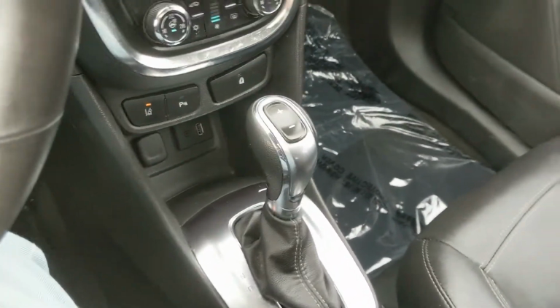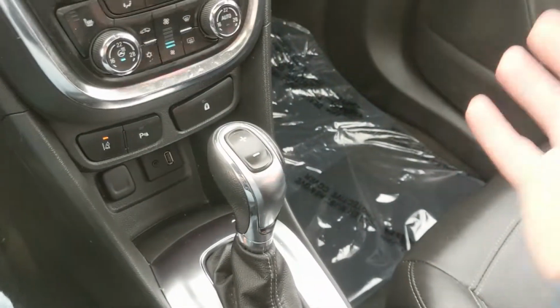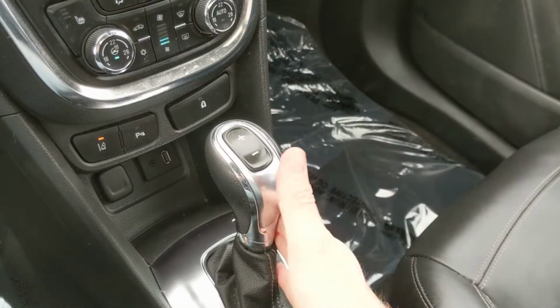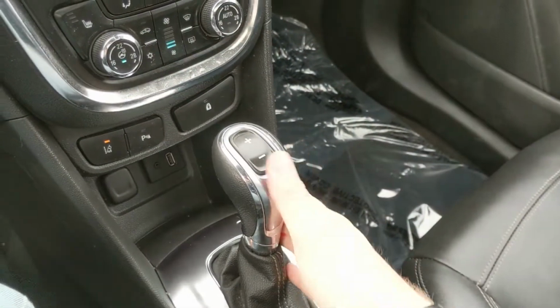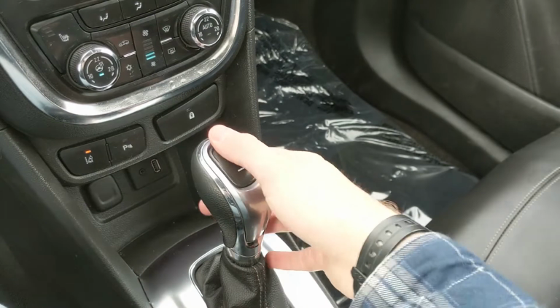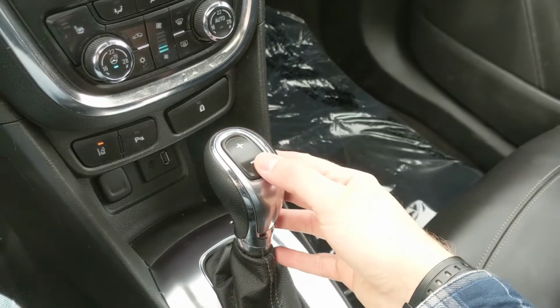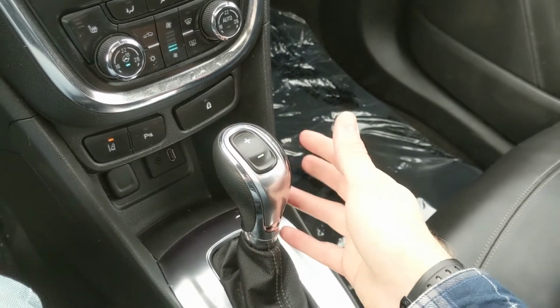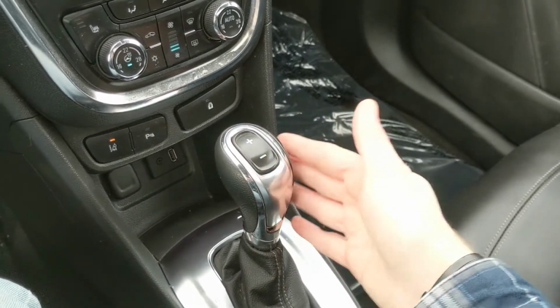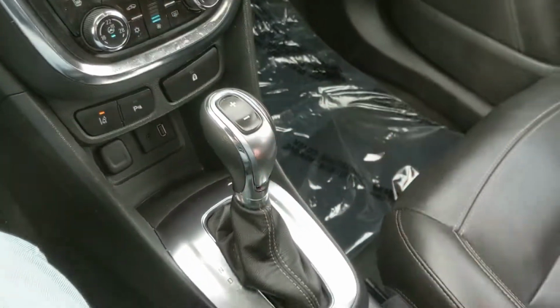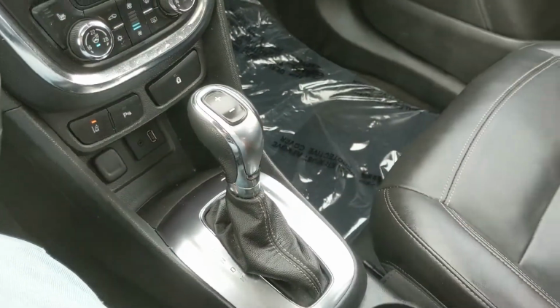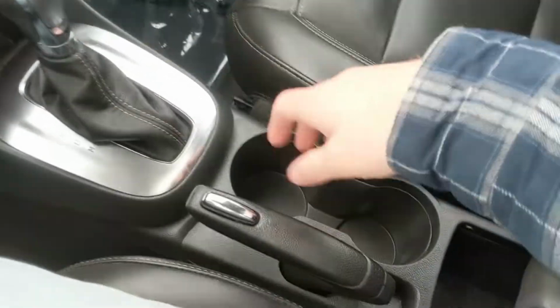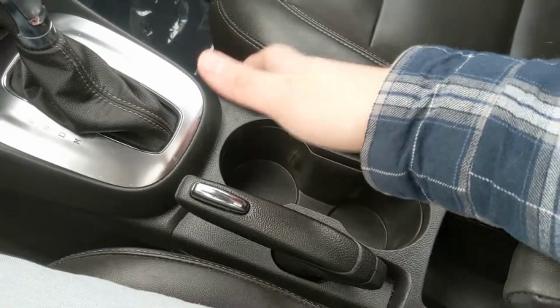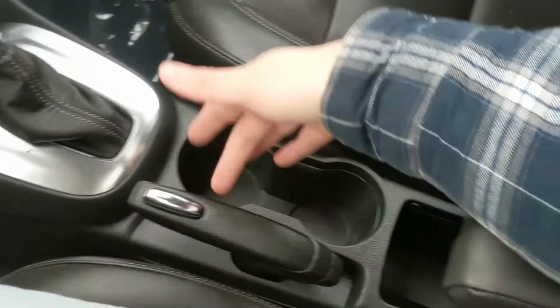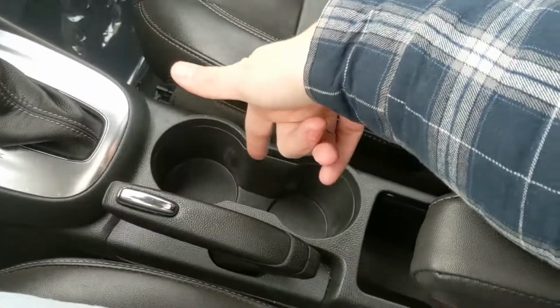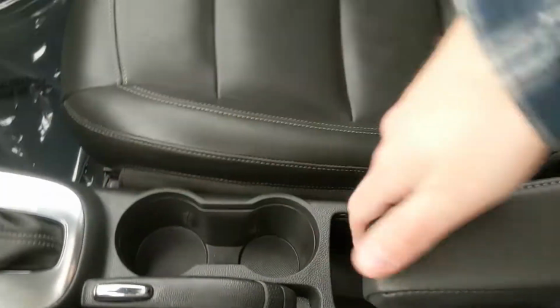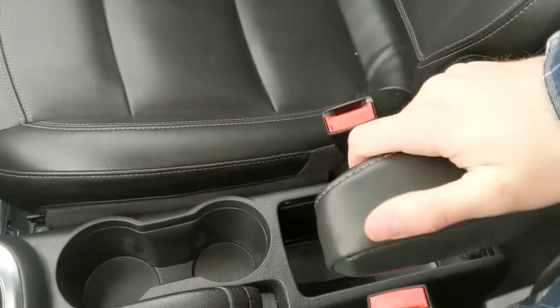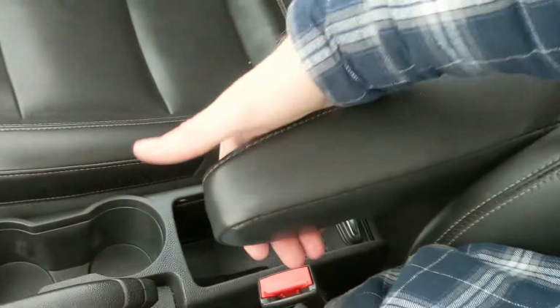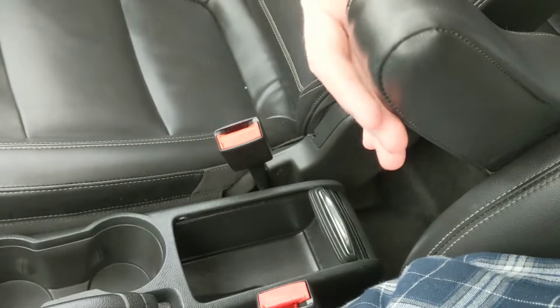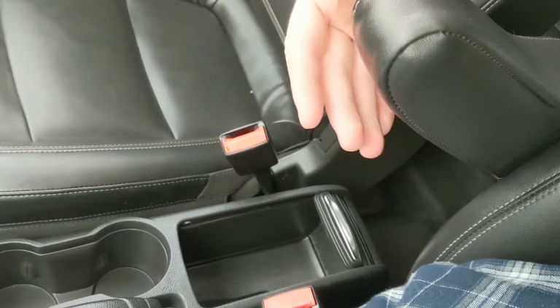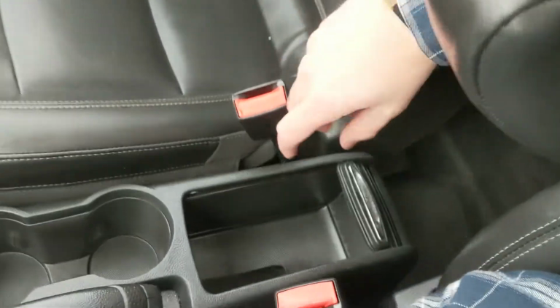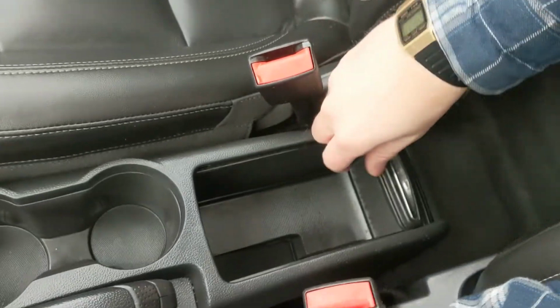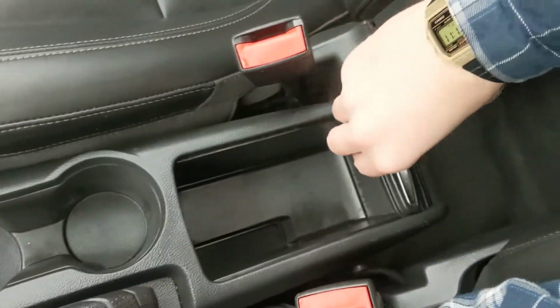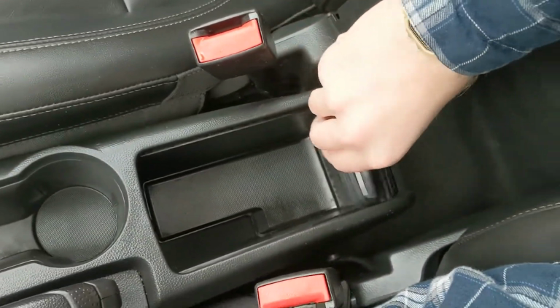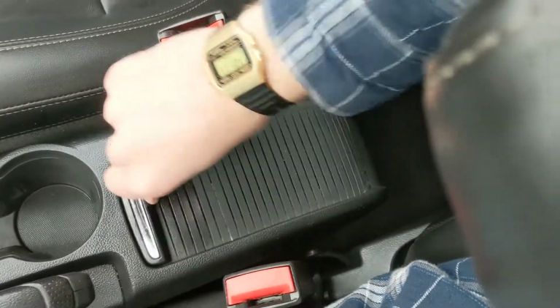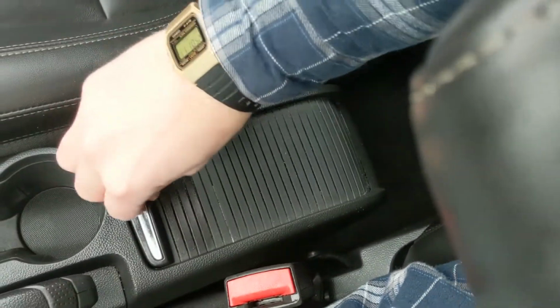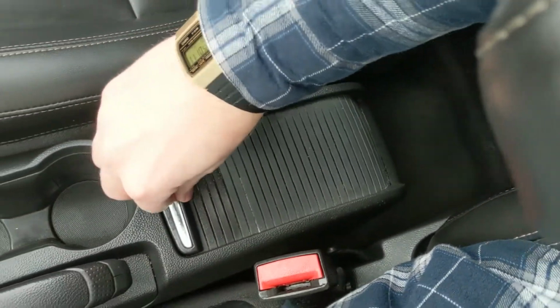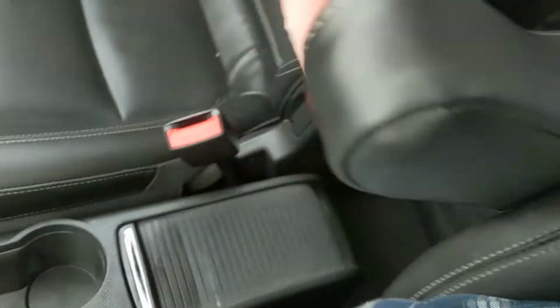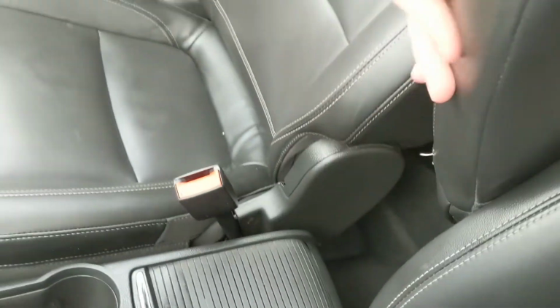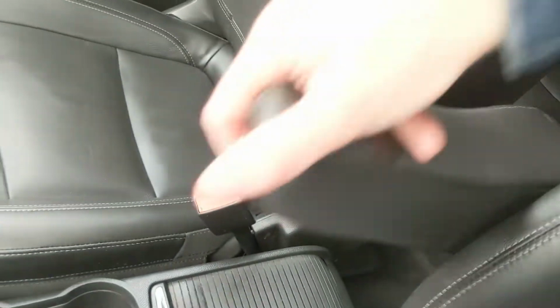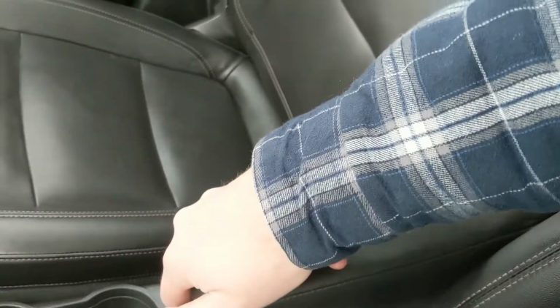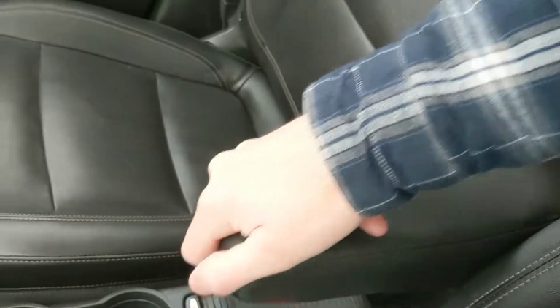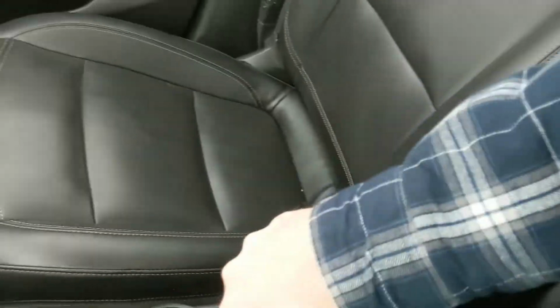You have your main shifter here with select shift so you can manually shift through your gears. Parking brake, two cup holders, and your little center compartment. You also have an independent armrest there.